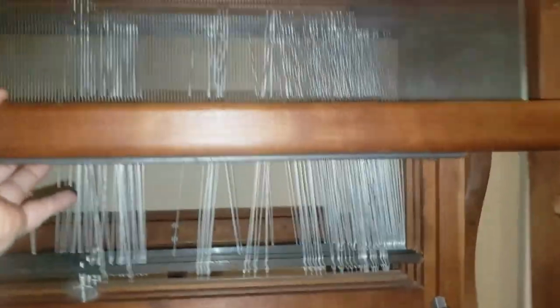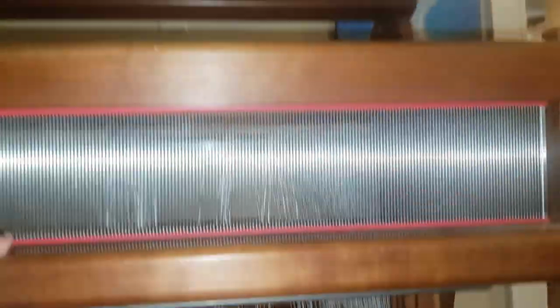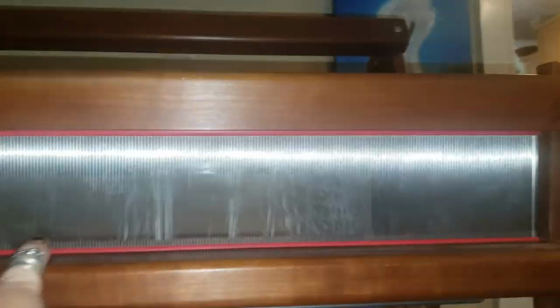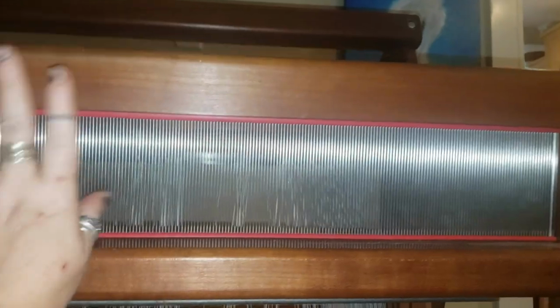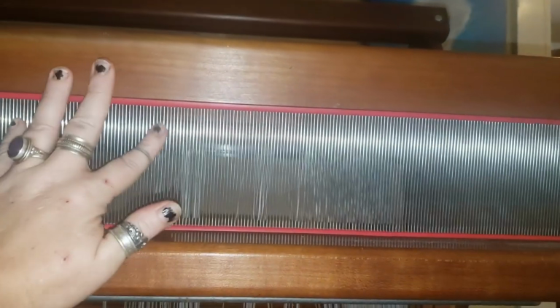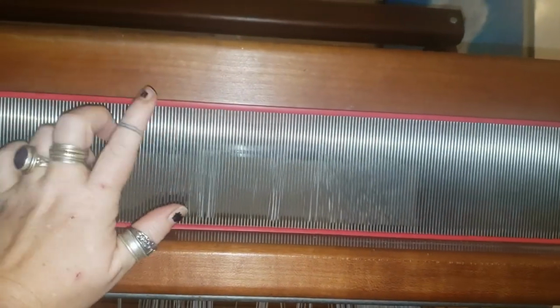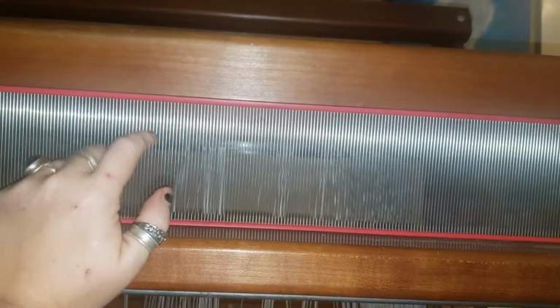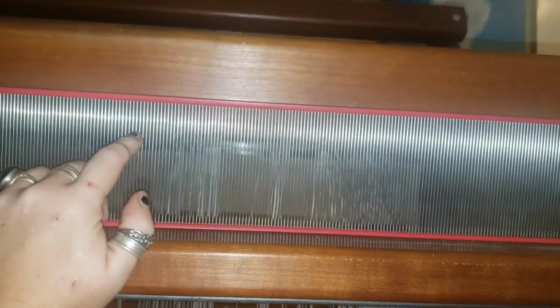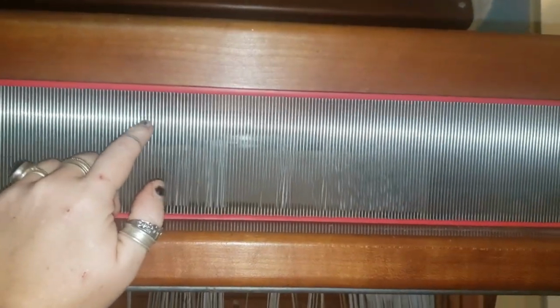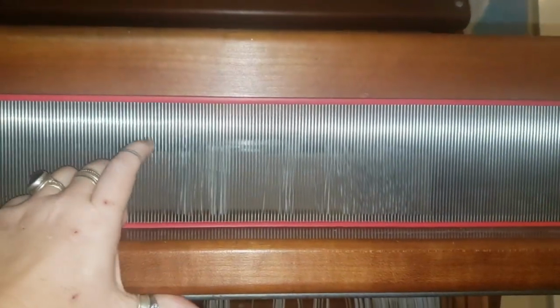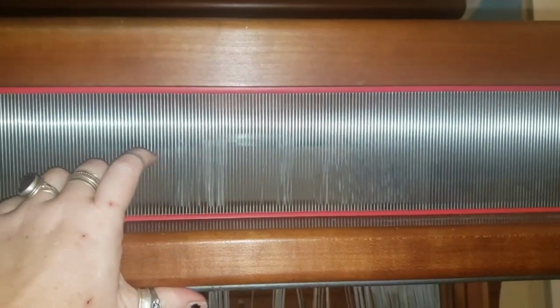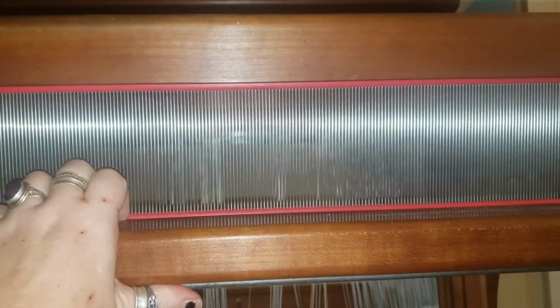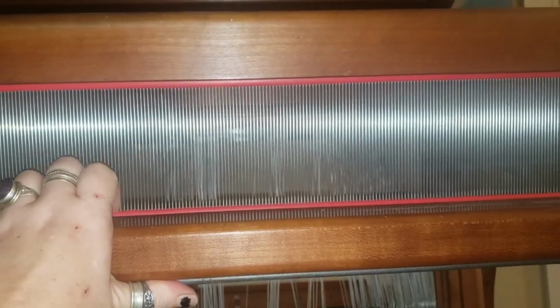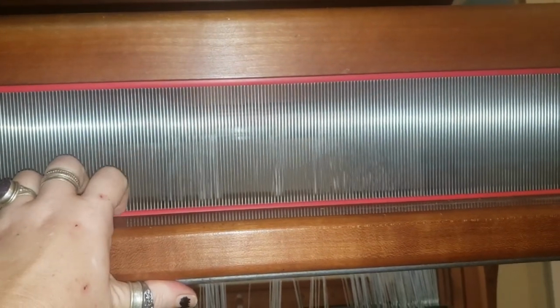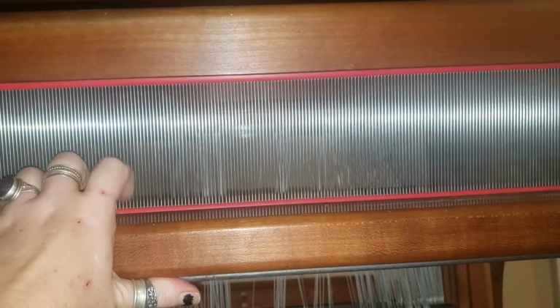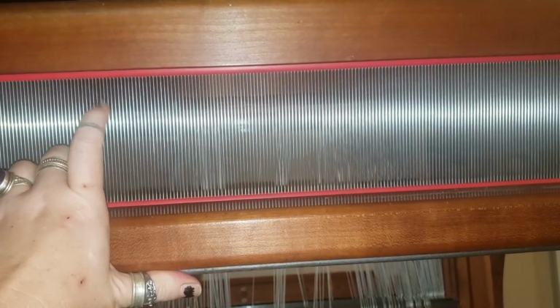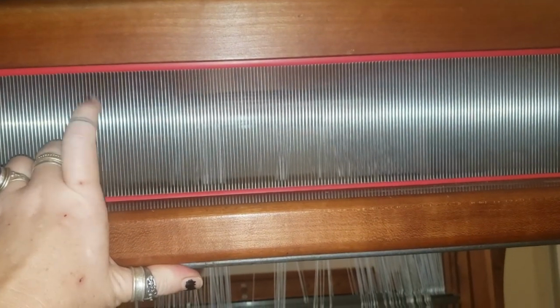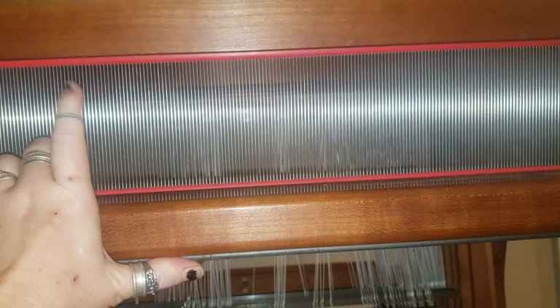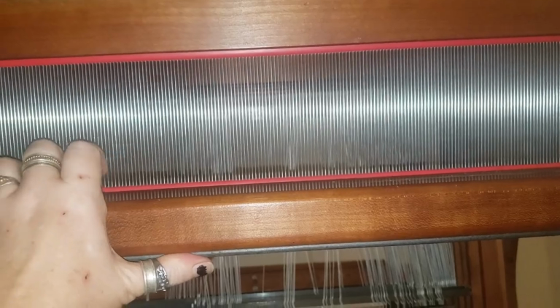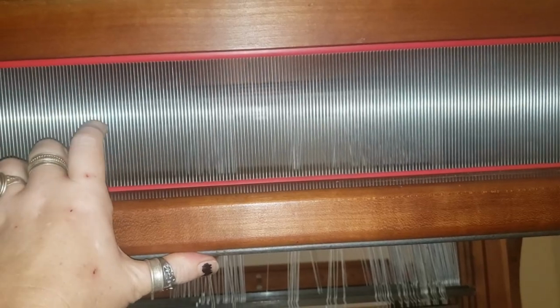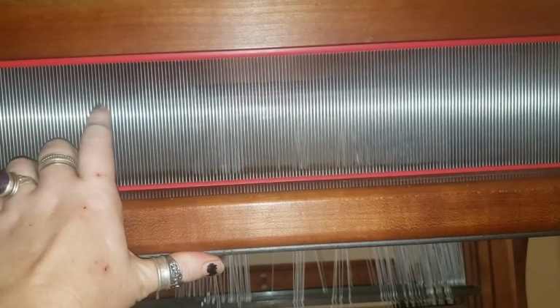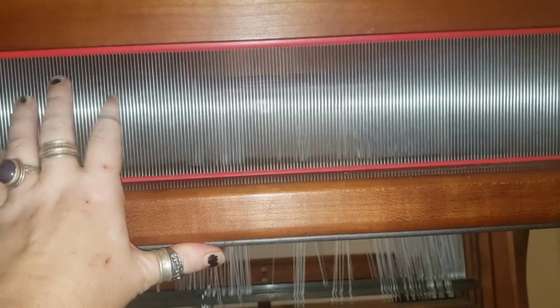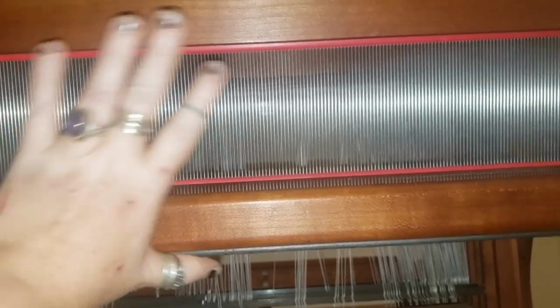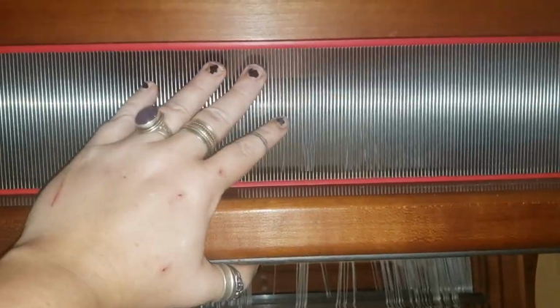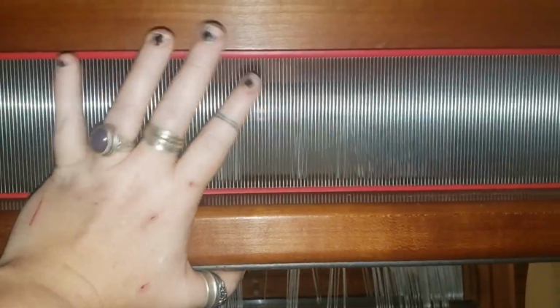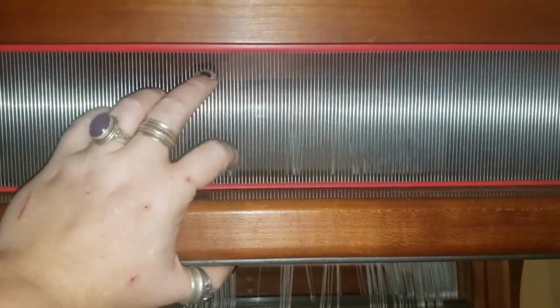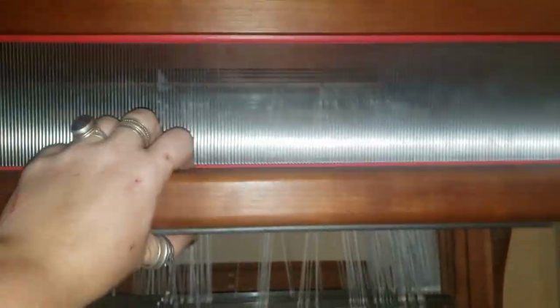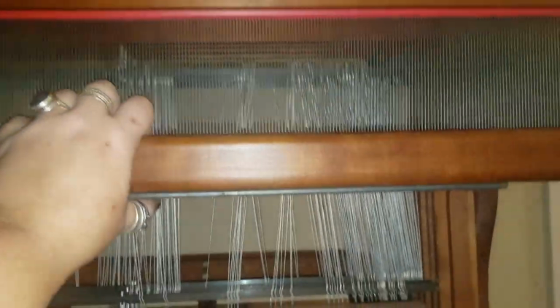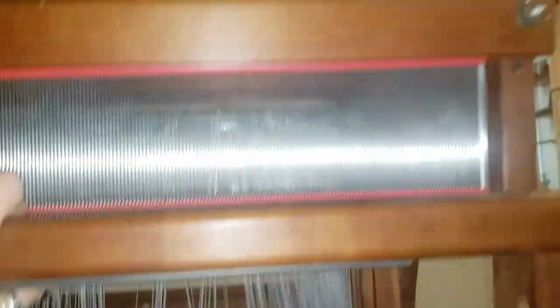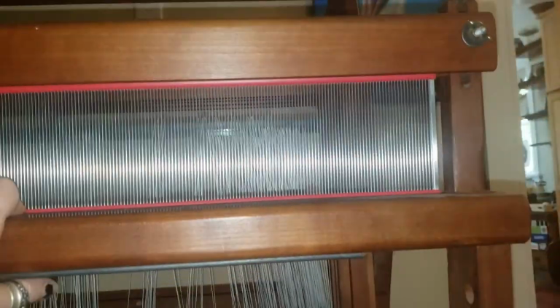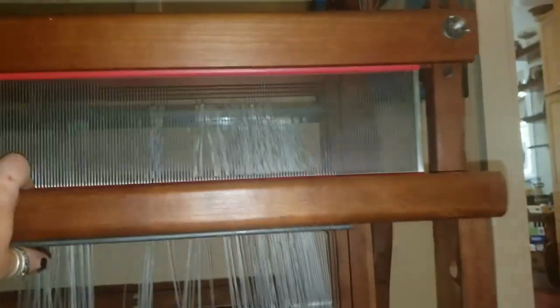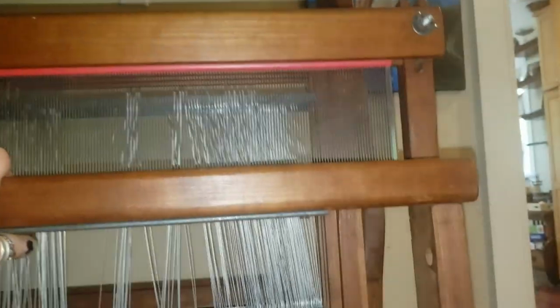I called my mama and I found out where I left the reeds — in the other room with the warping board. Reed. Awesome. Yay. Now stuffed in there.